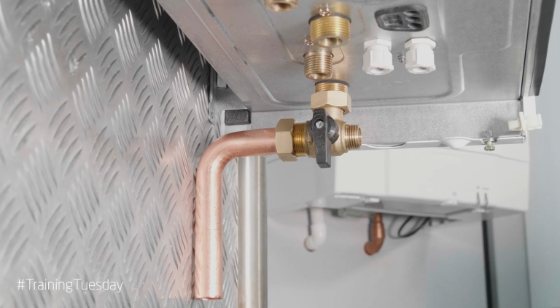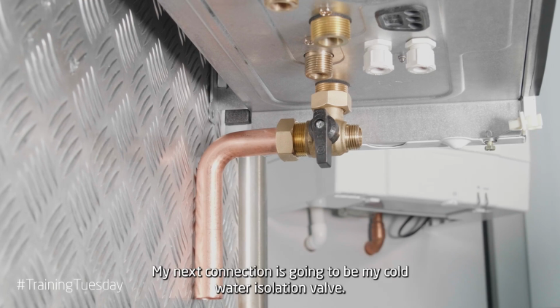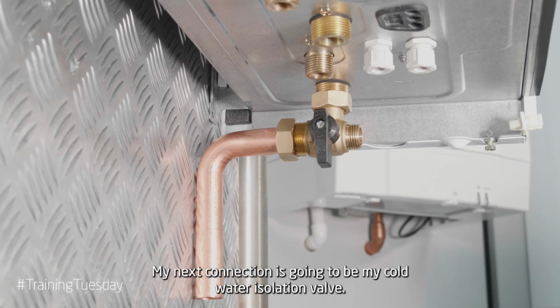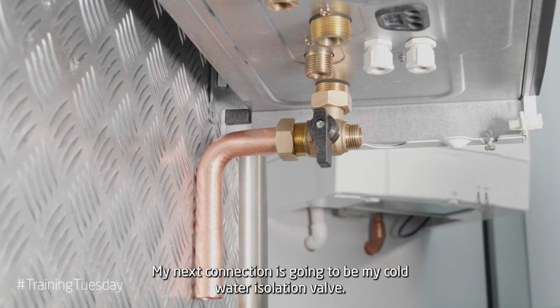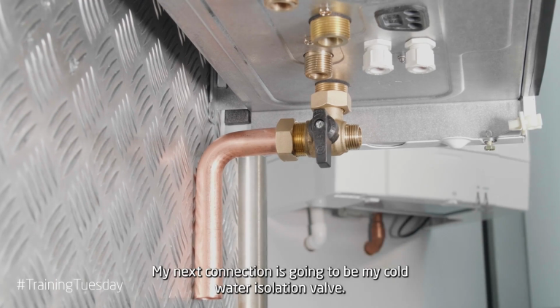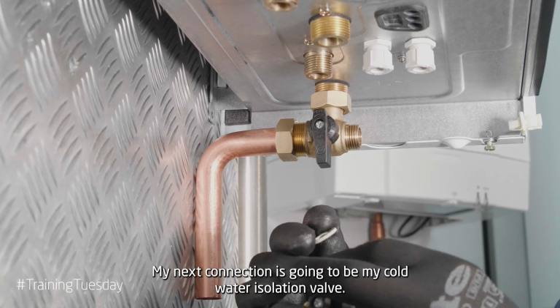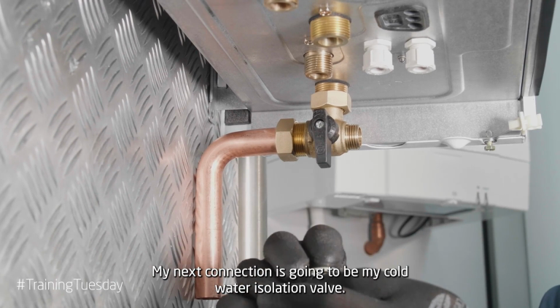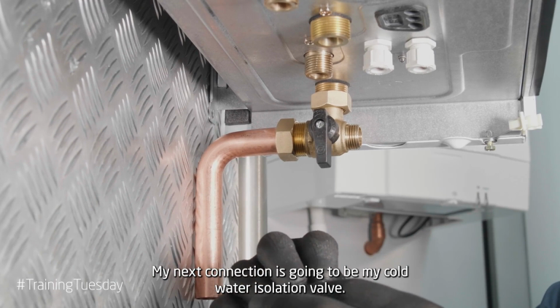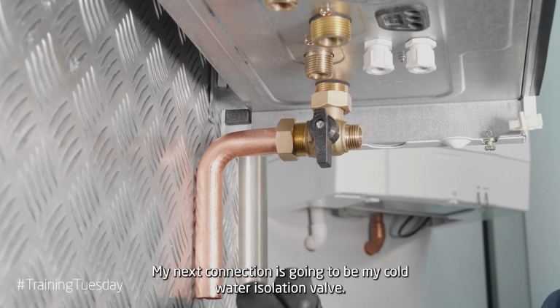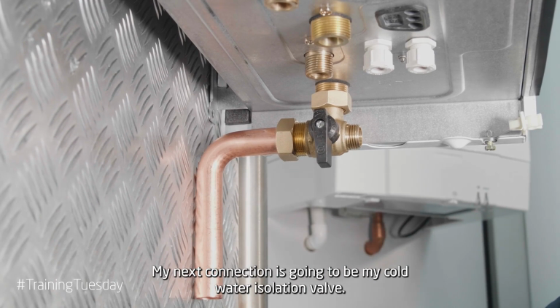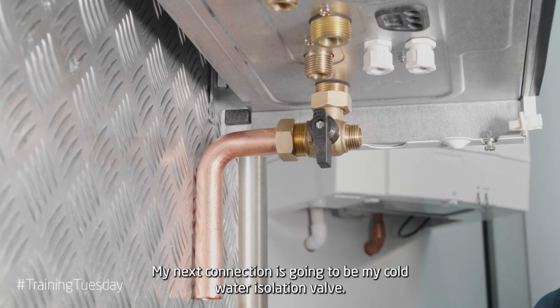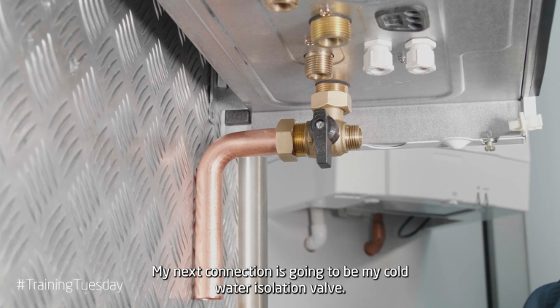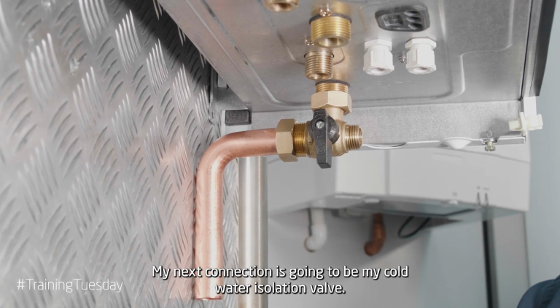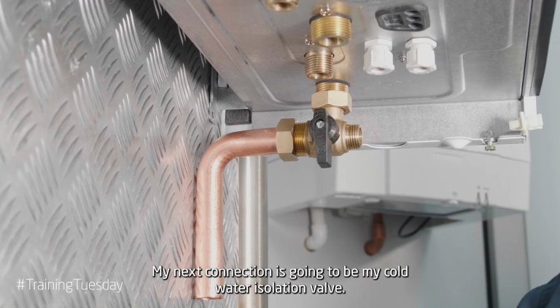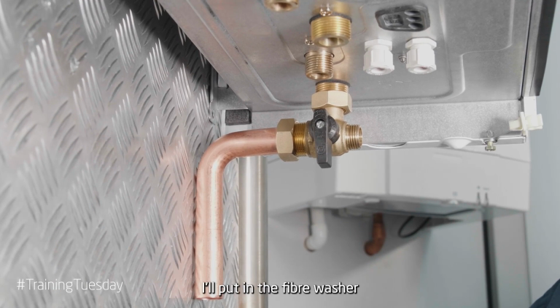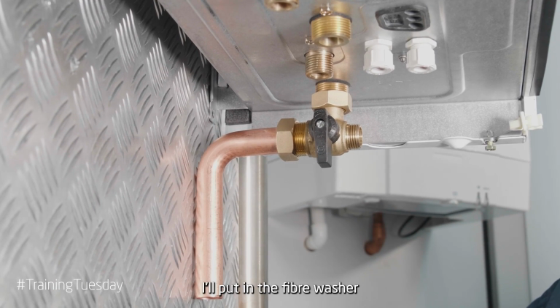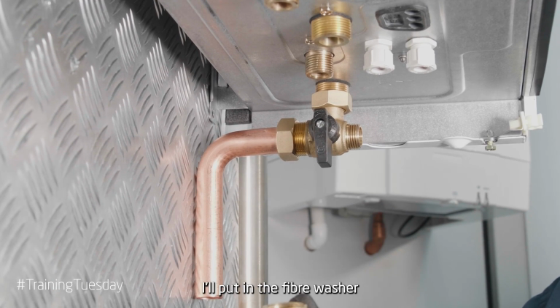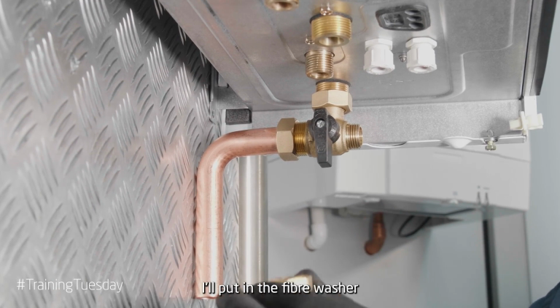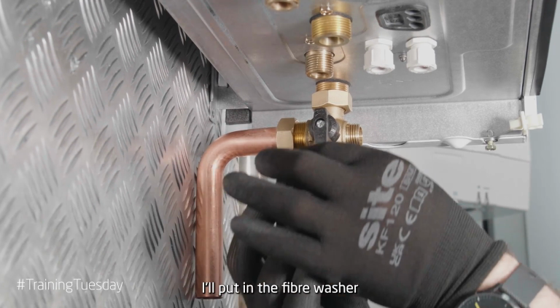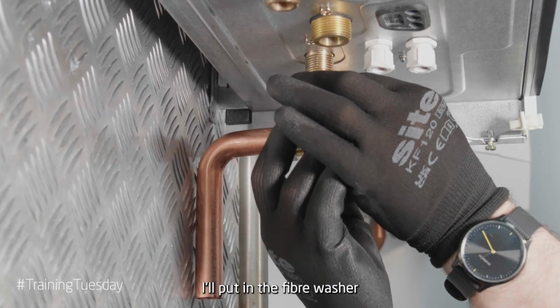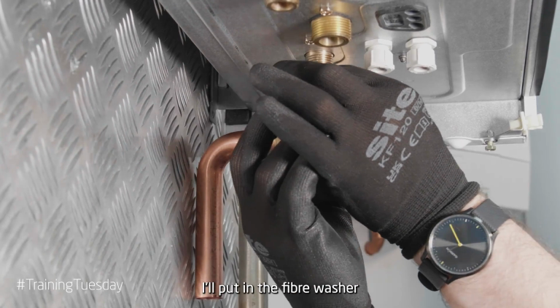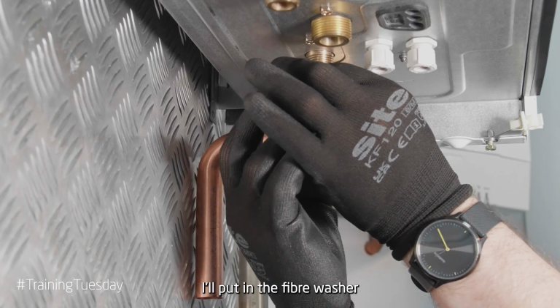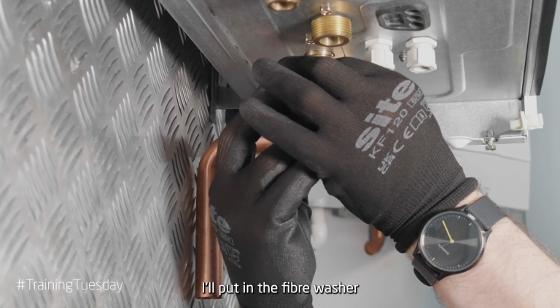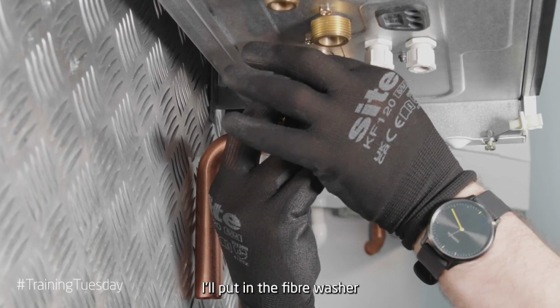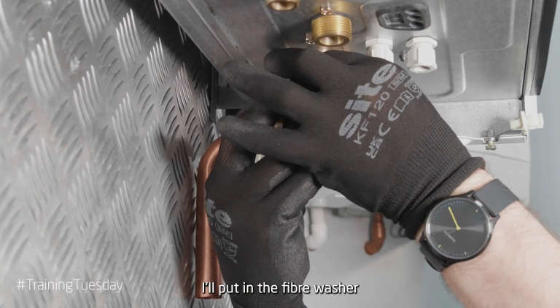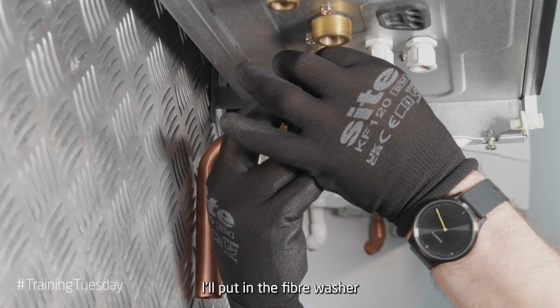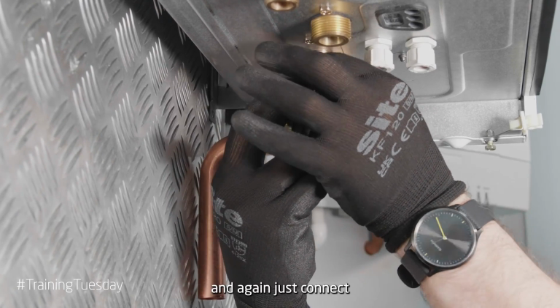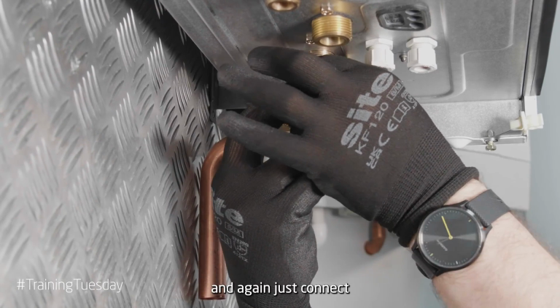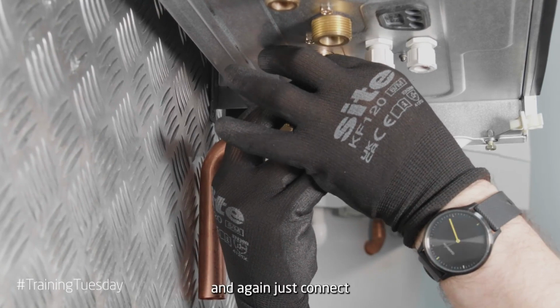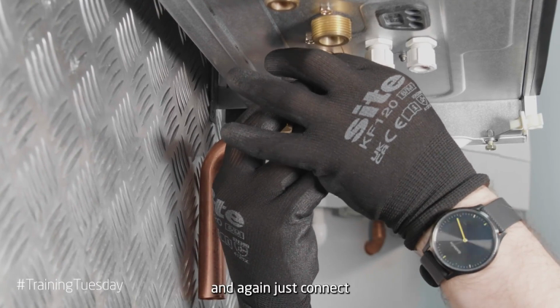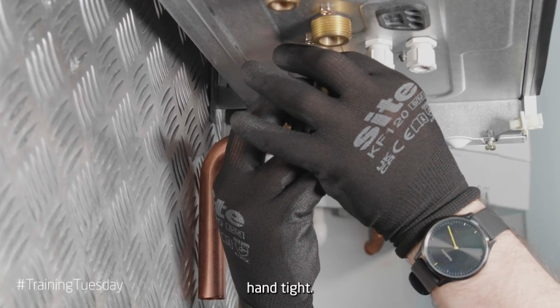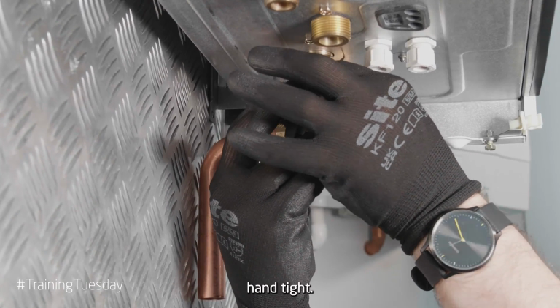My next connection is going to be my cold water isolation valve. I'll put in my fibre washer and again just connect hand tight.